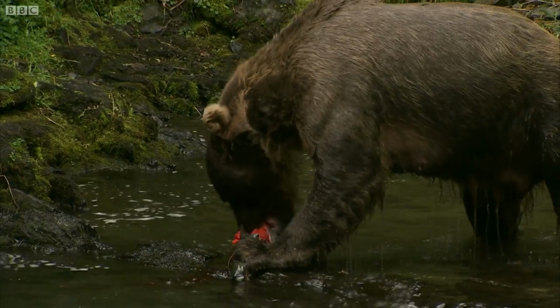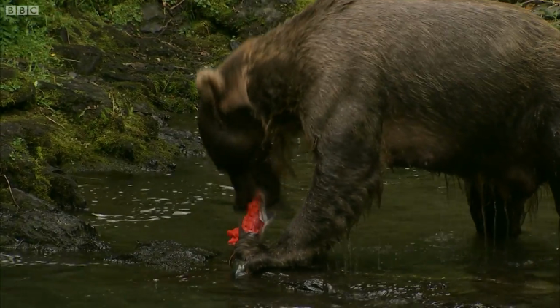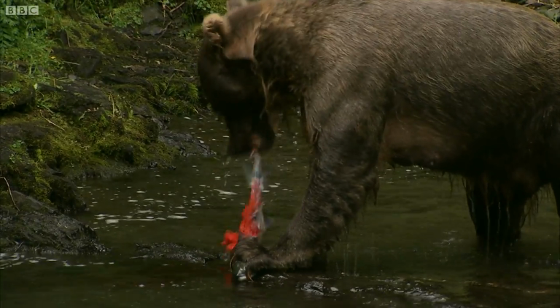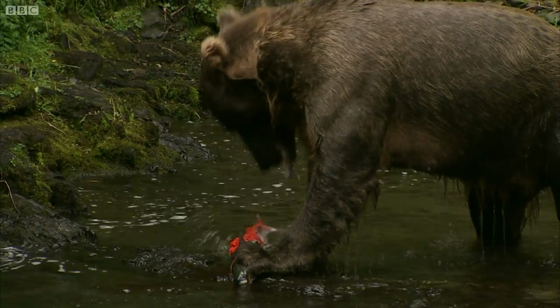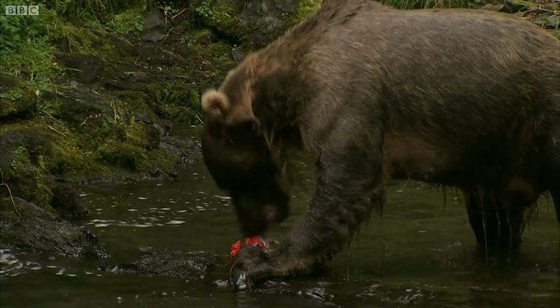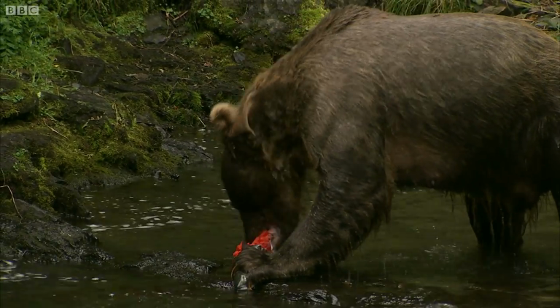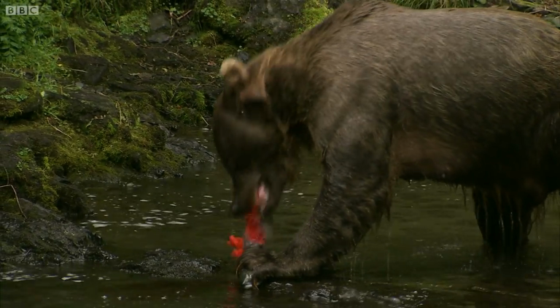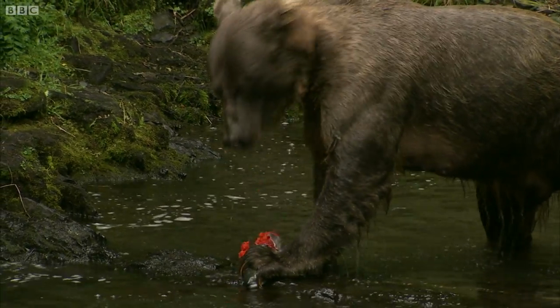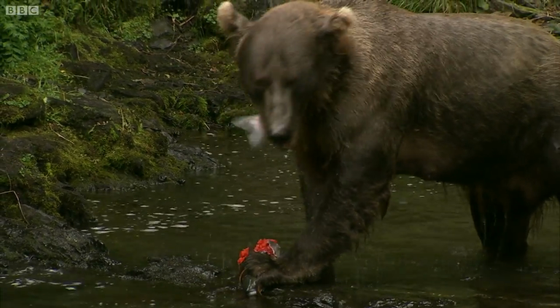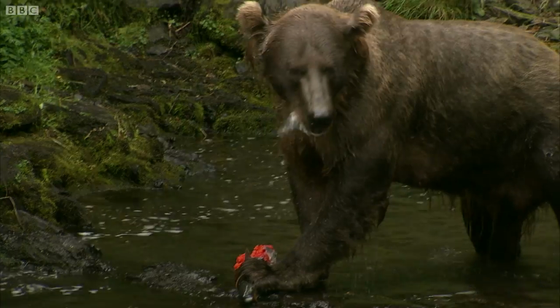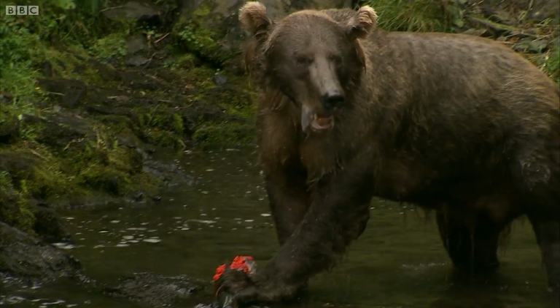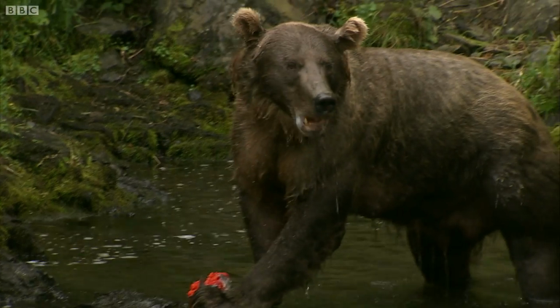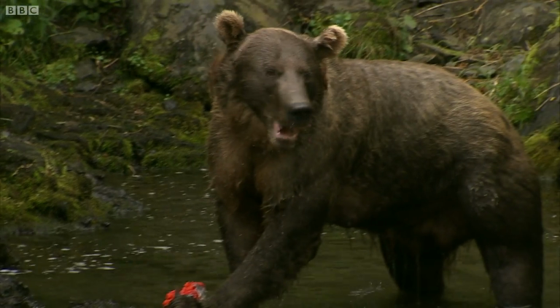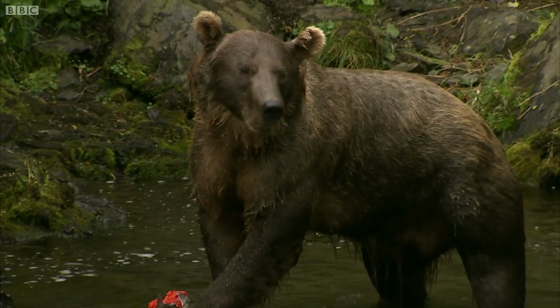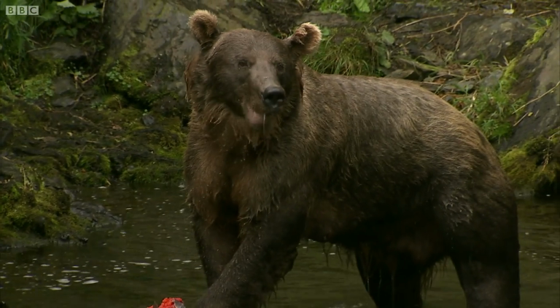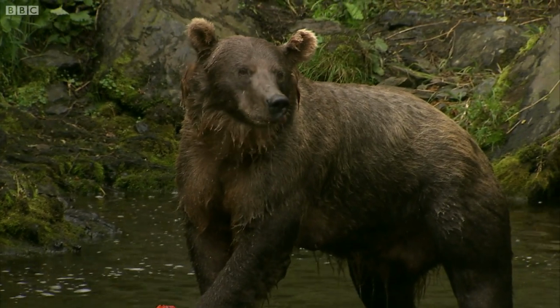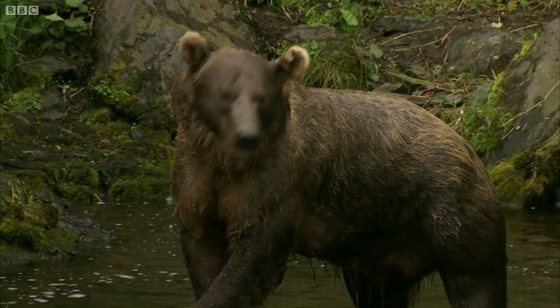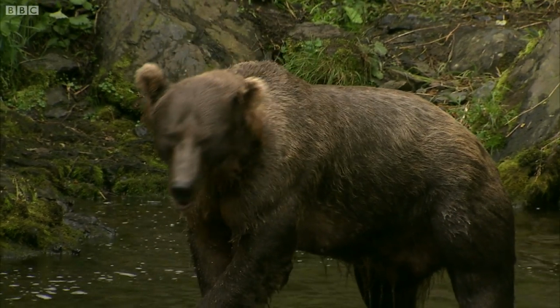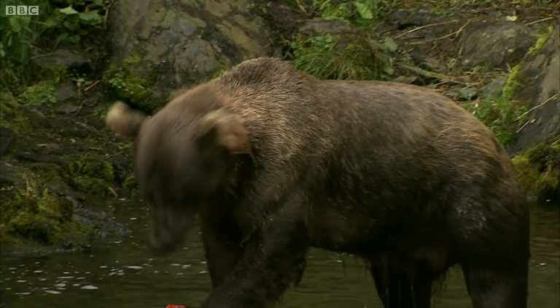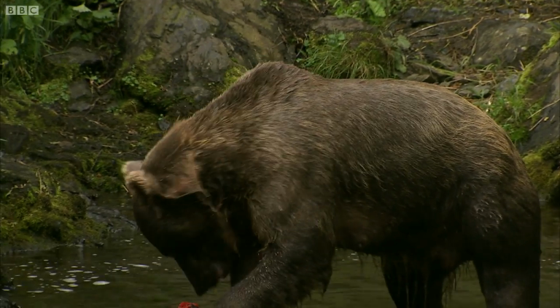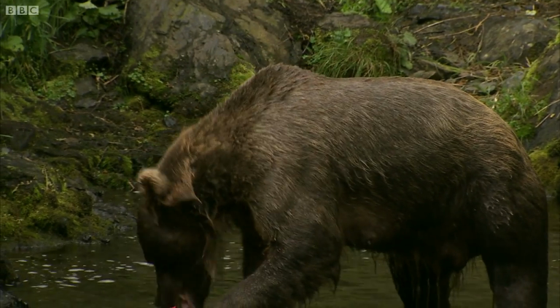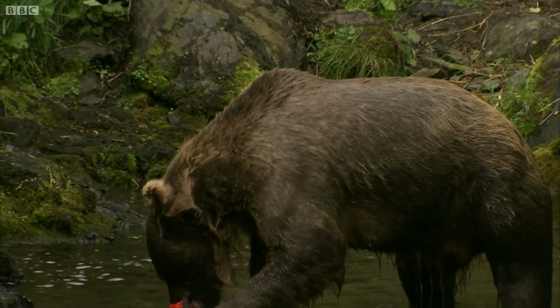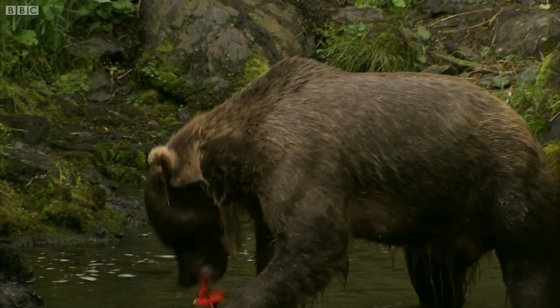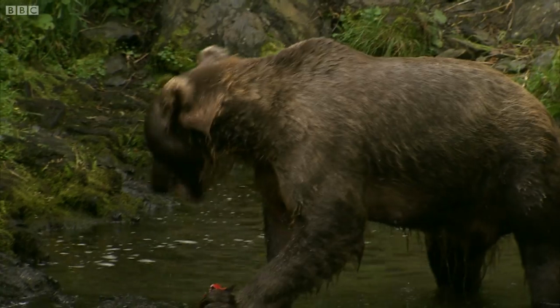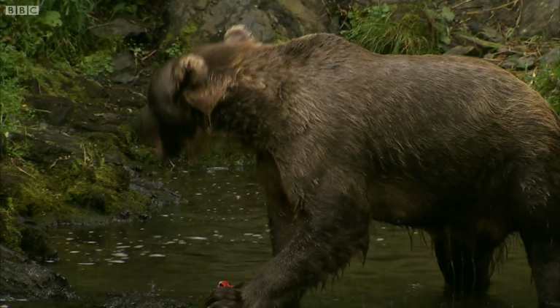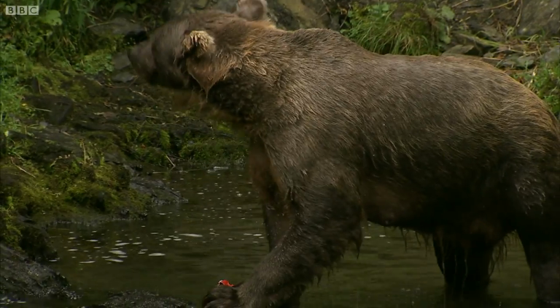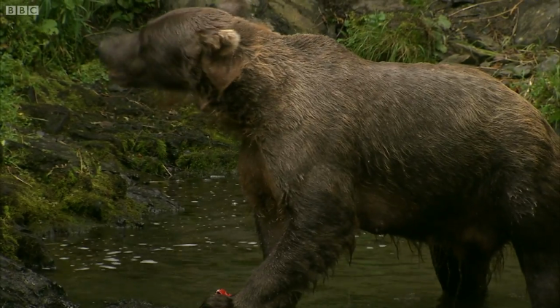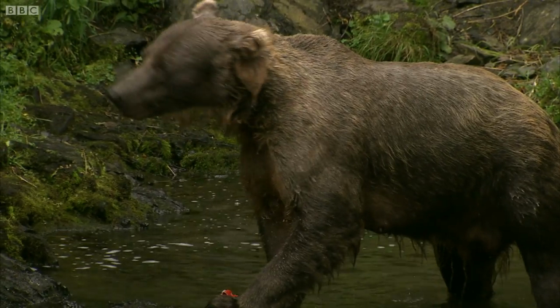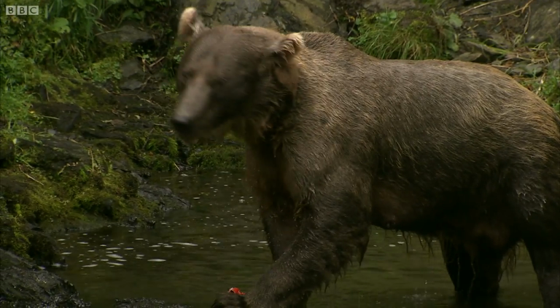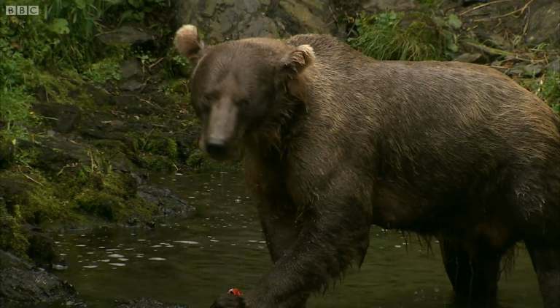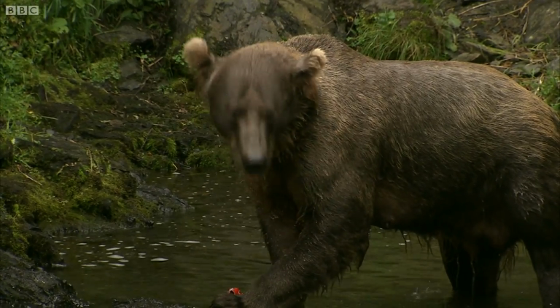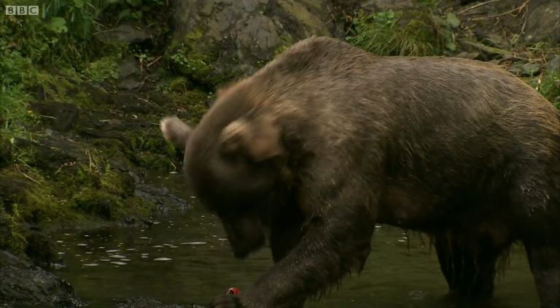You'll see her shredding that red salmon meat, but she has really, really strong, powerful teeth — great for catching their food. And remember, that's a very slippery fish.